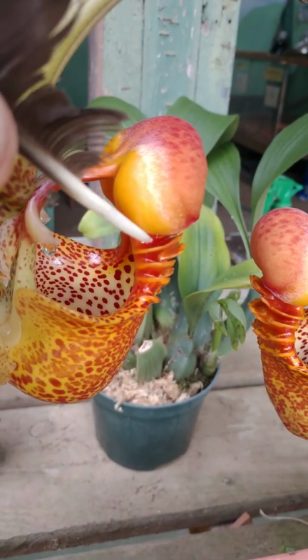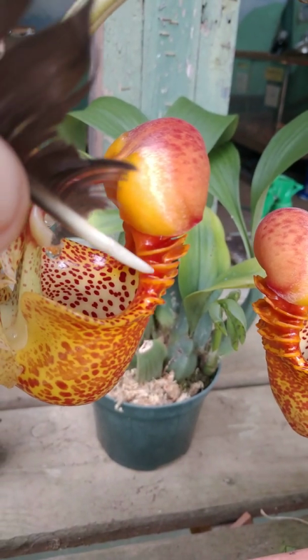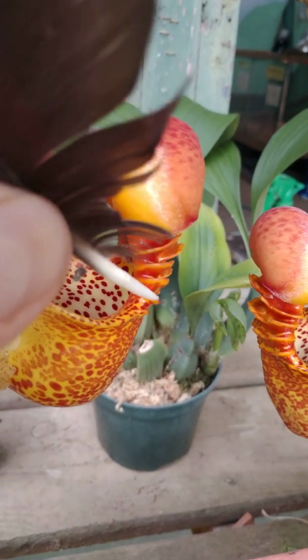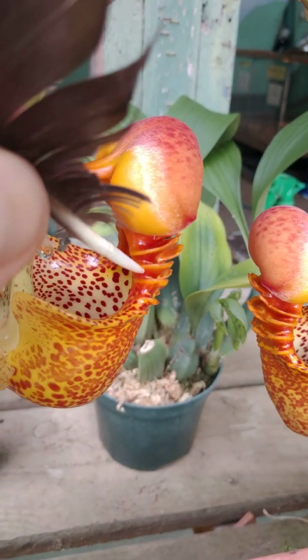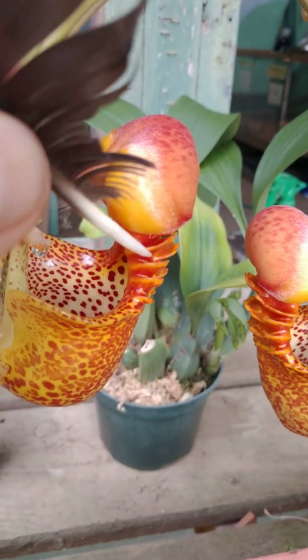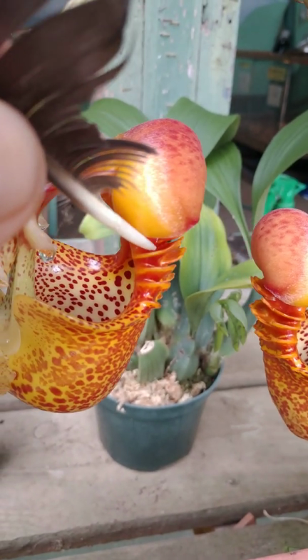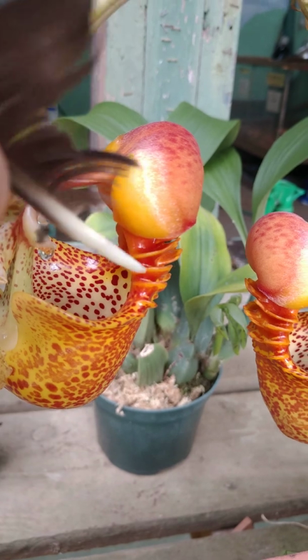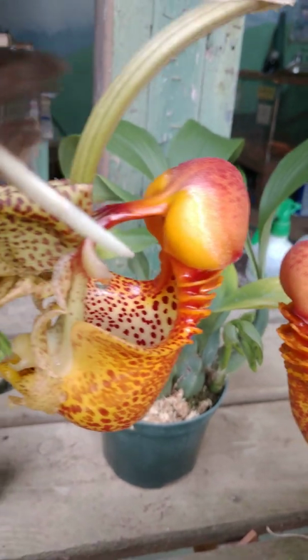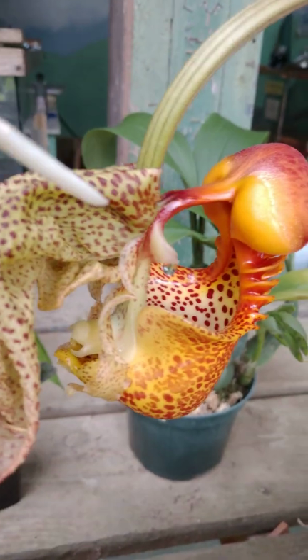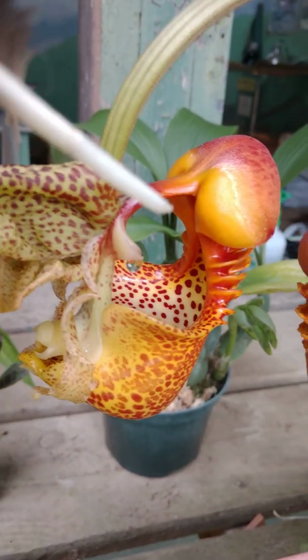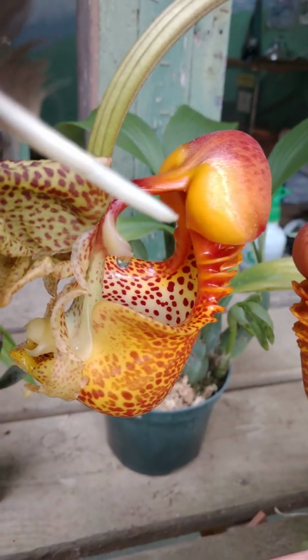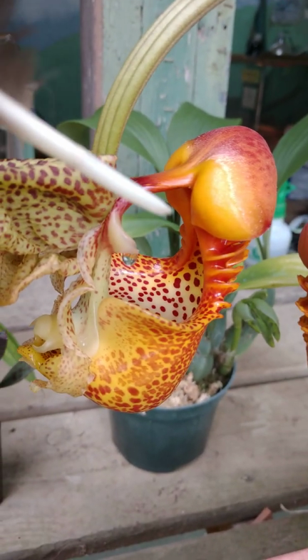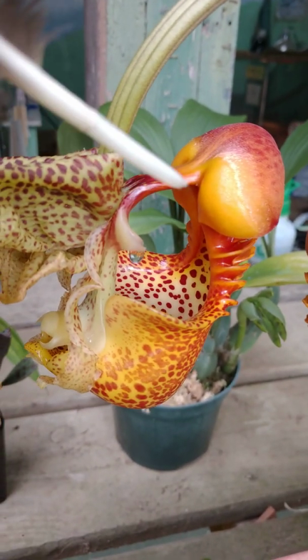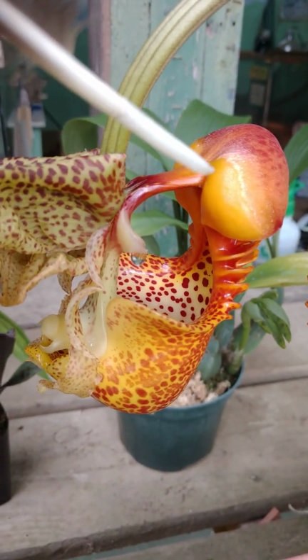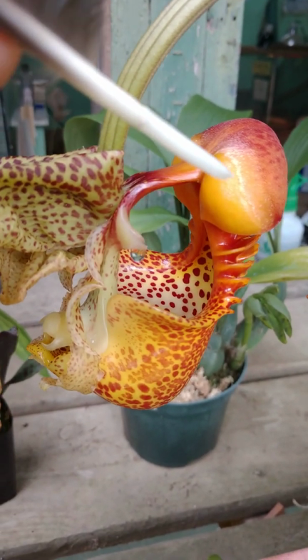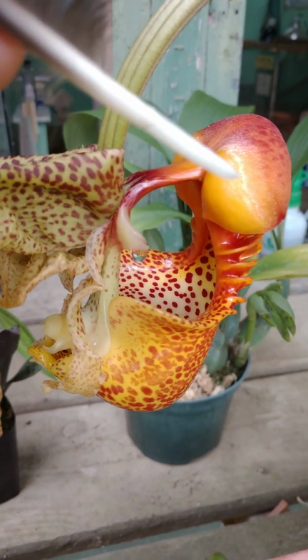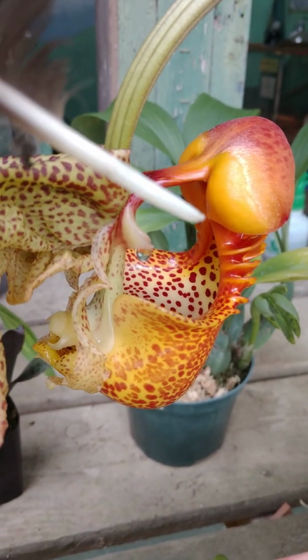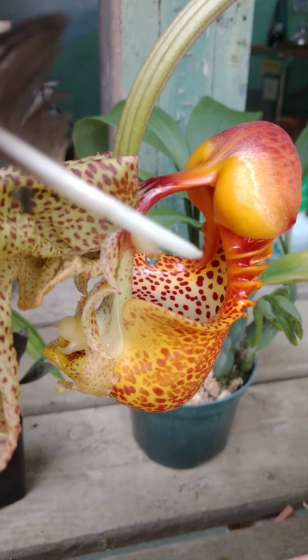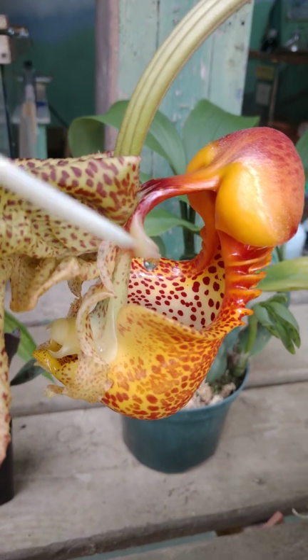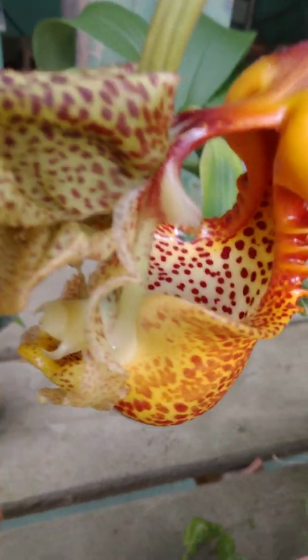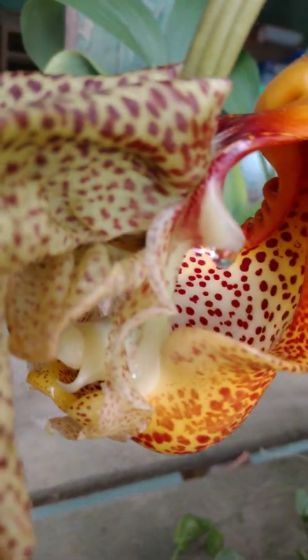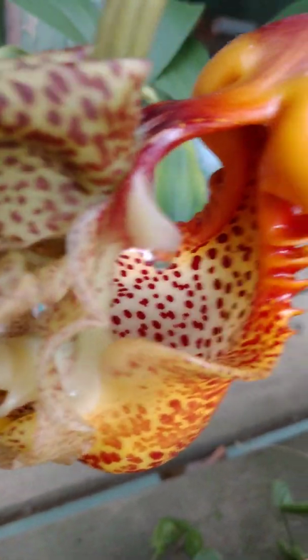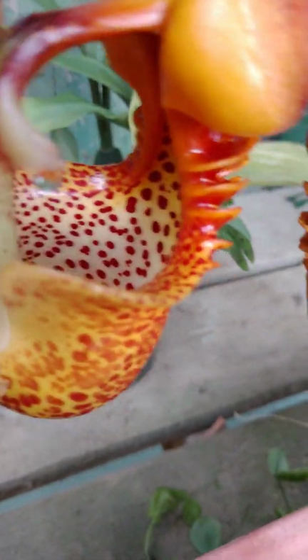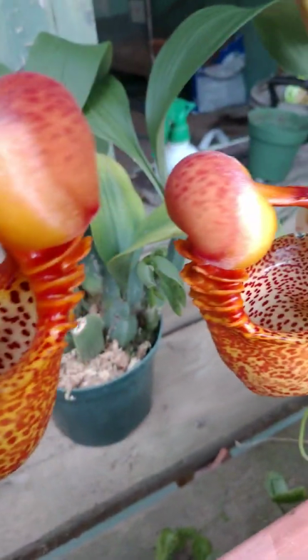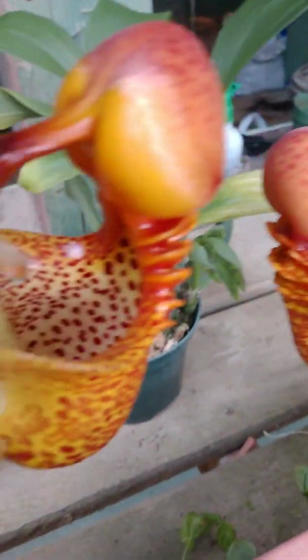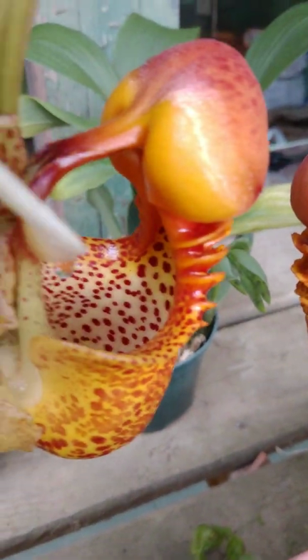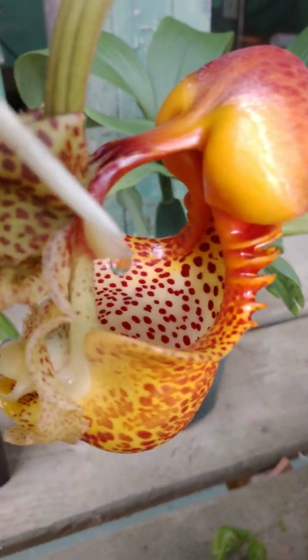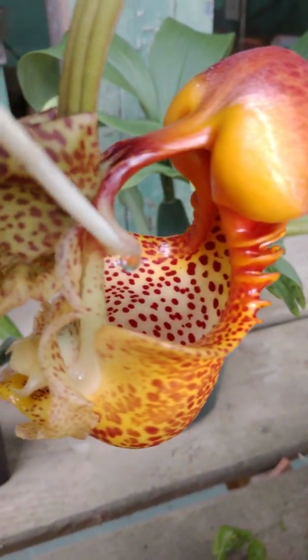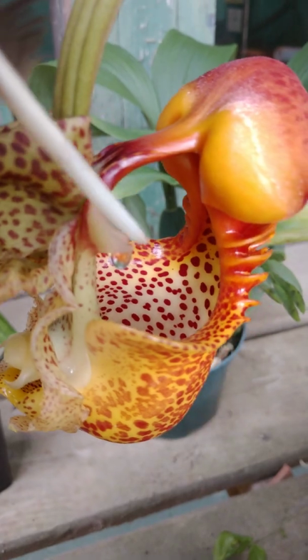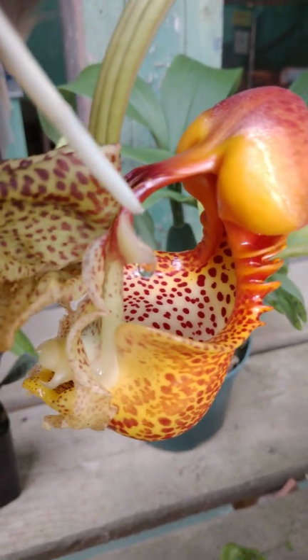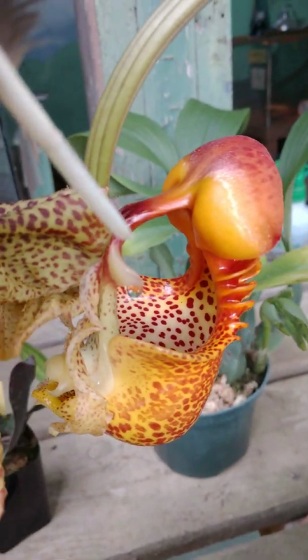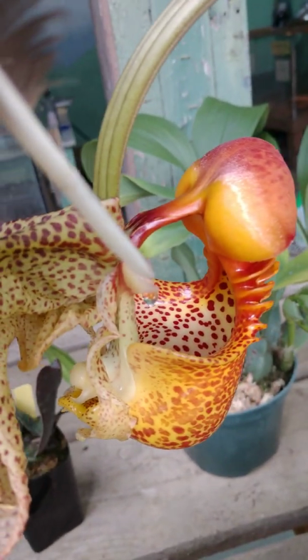They can climb up this ladder right here or fly into it, but it's very slippery, so the bee slips into the bucket. You can see these faucet glands here producing liquid.